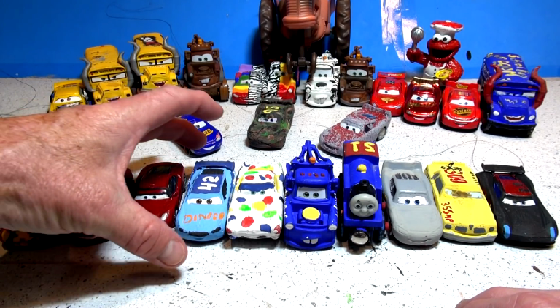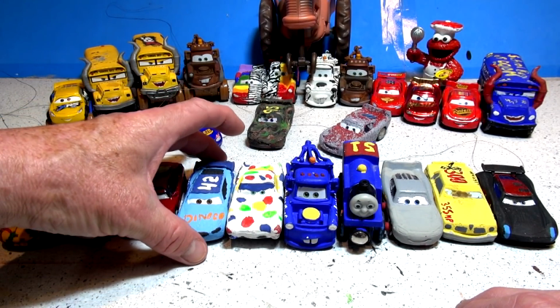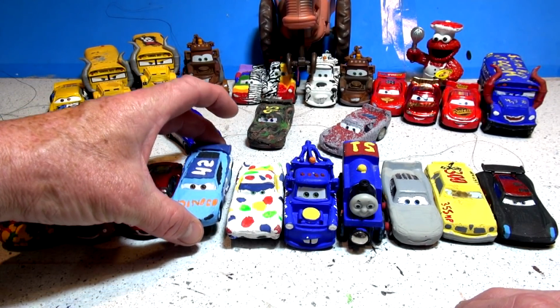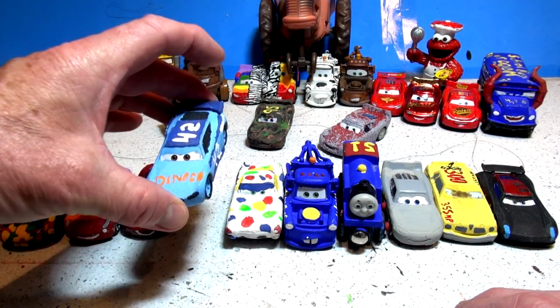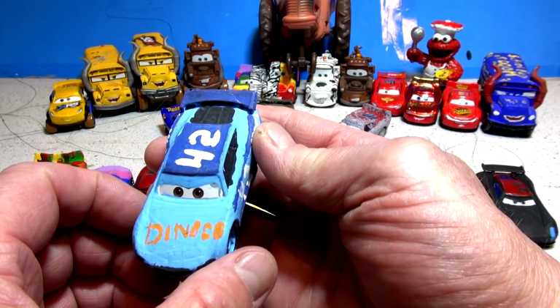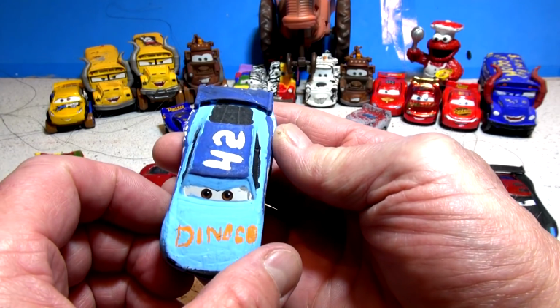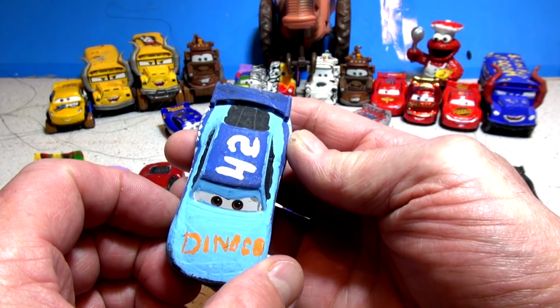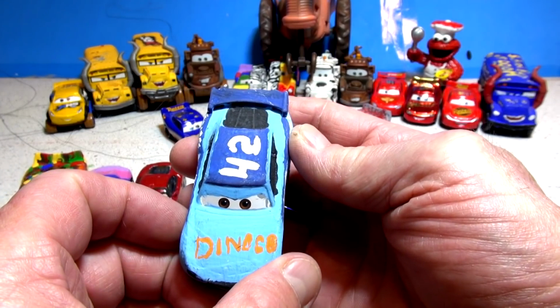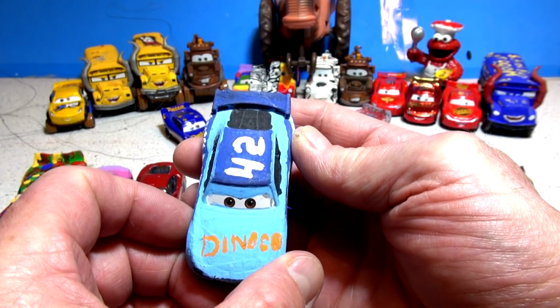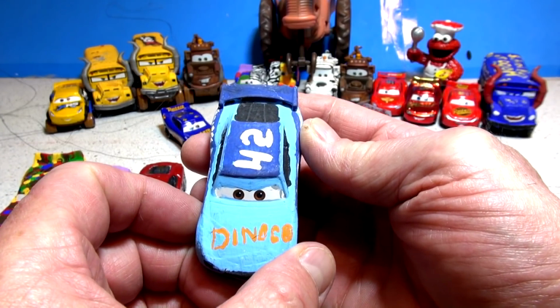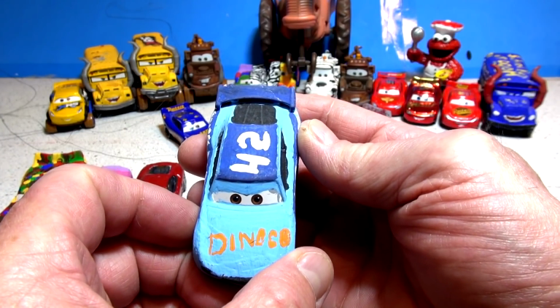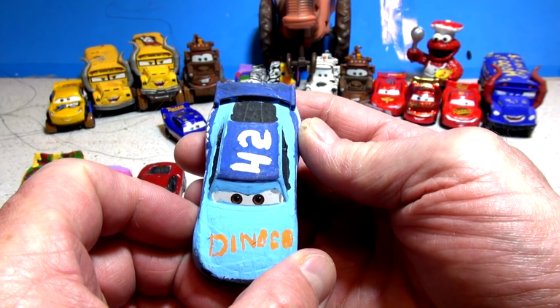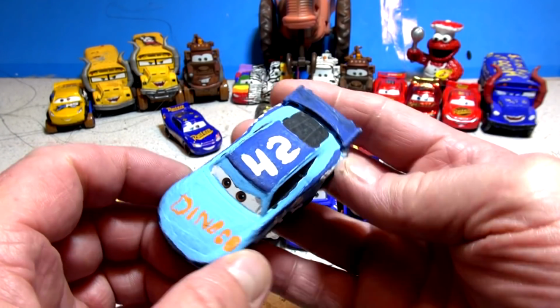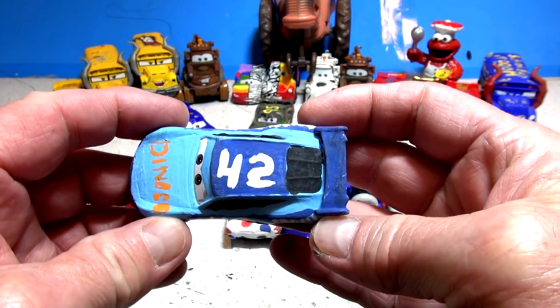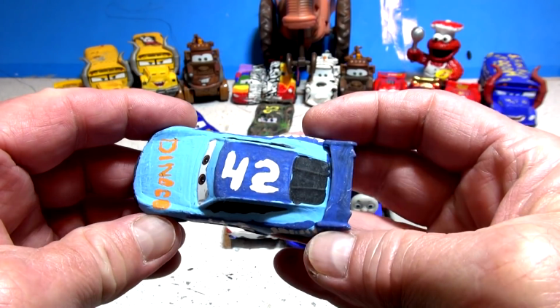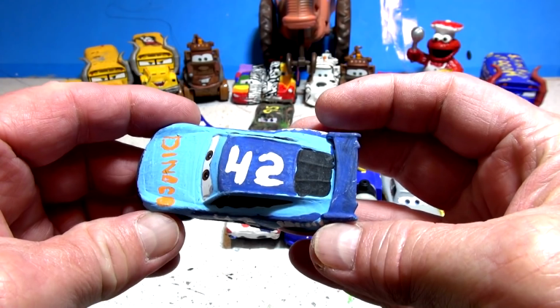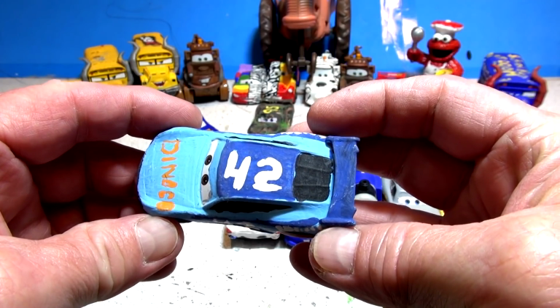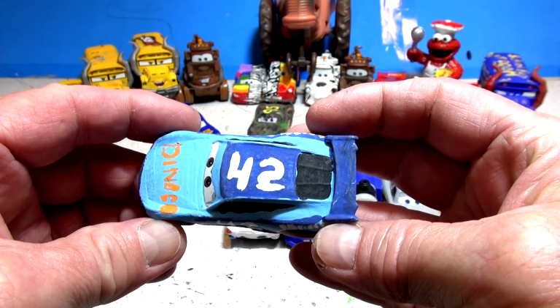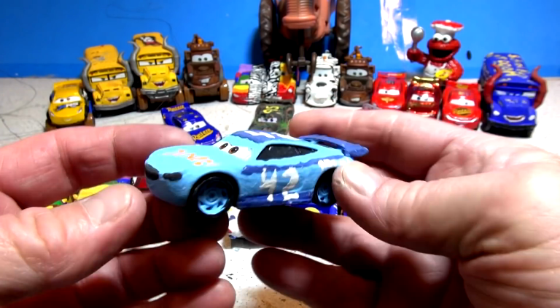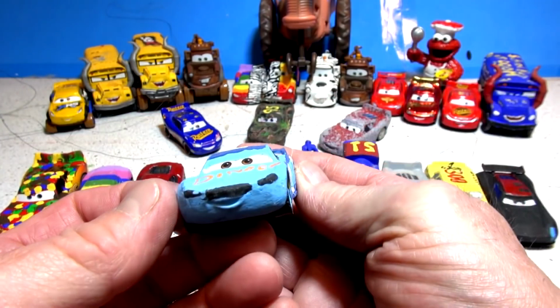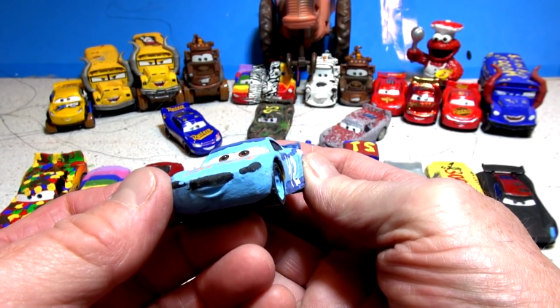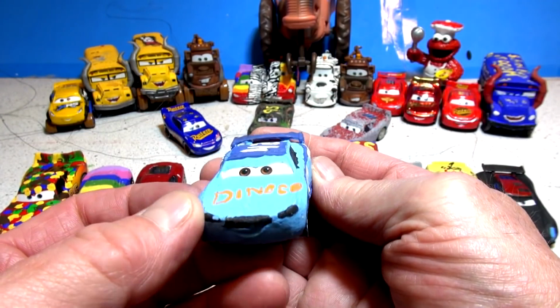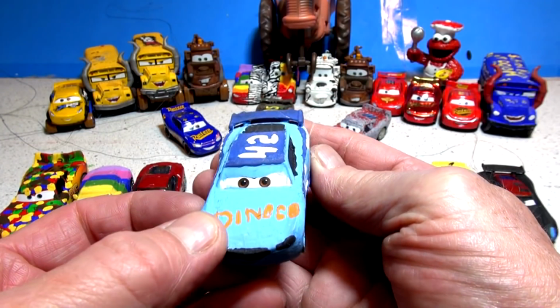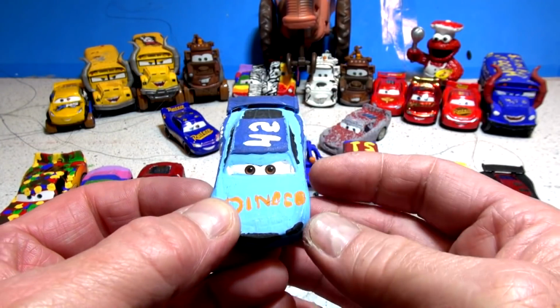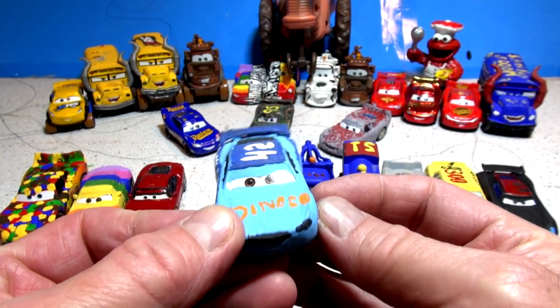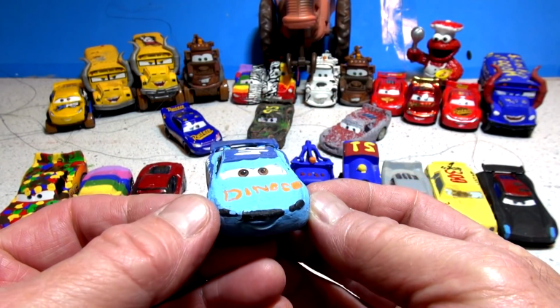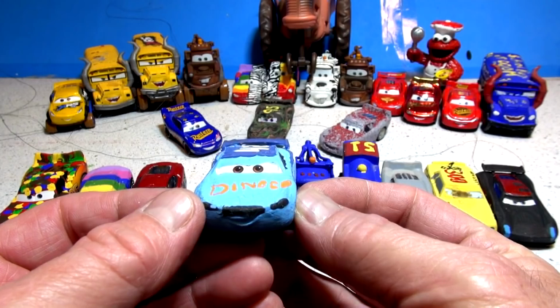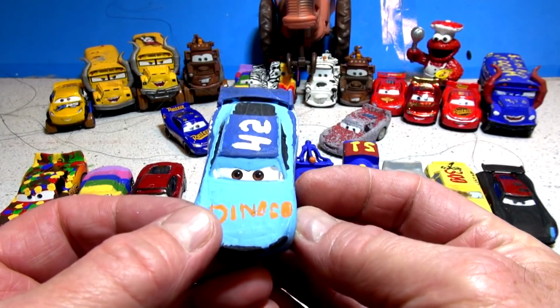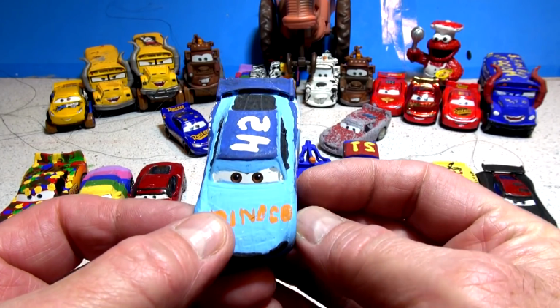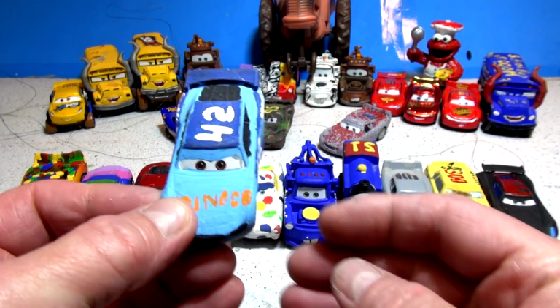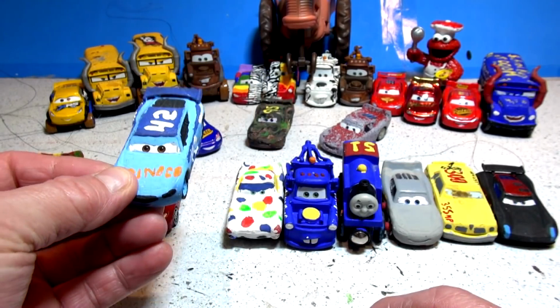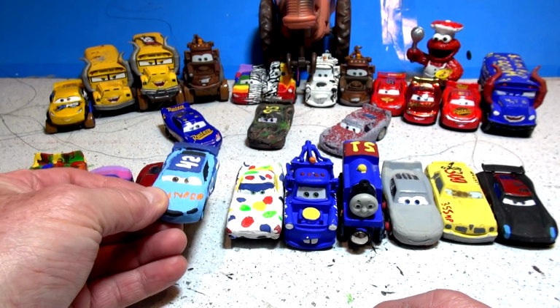The next one is Harvey Rodcap, but I could not find it in all my boxes of cars — I think the nameplate fell off the bottom, so I don't know which one it is. This is actually Cal Weathers, Lightning McQueen's friend, number 42. It's a next-gen style car that looks like it might have been Cruiser Mirrors at one point.